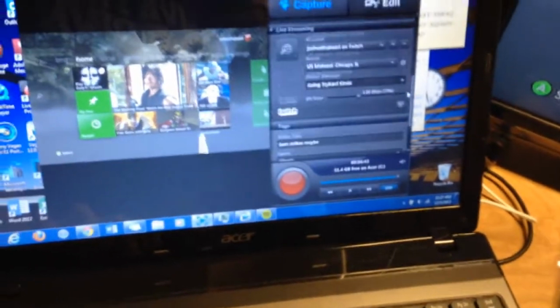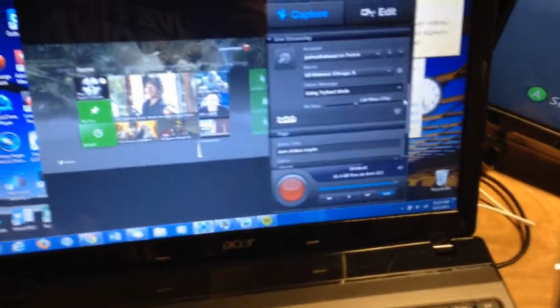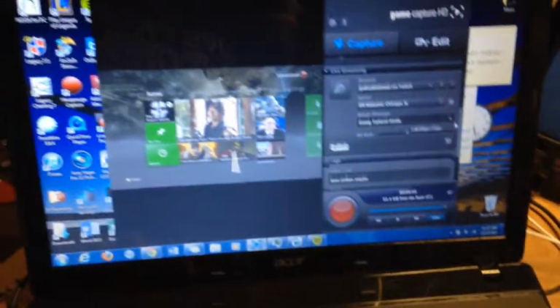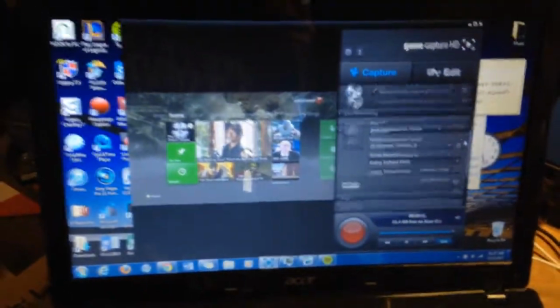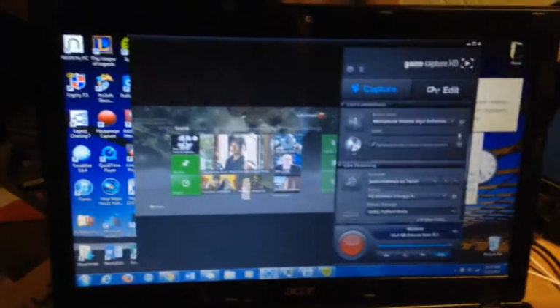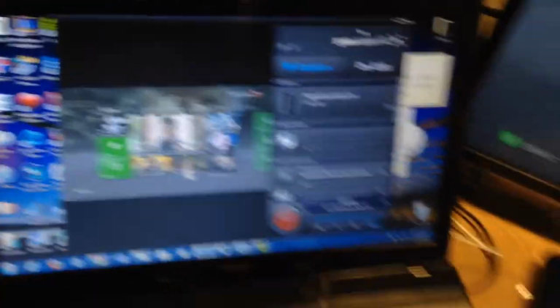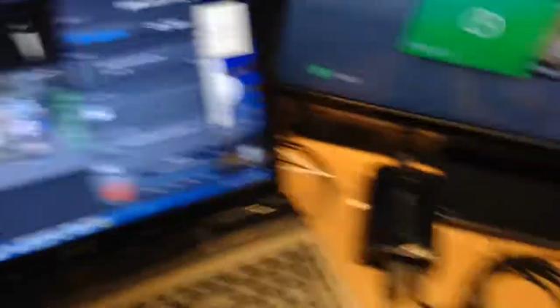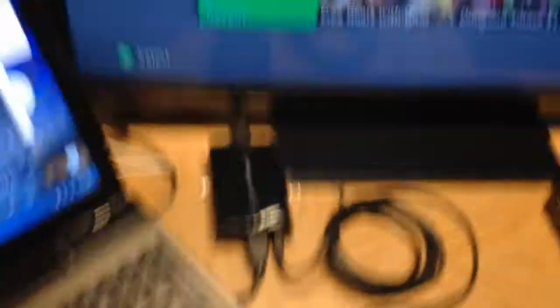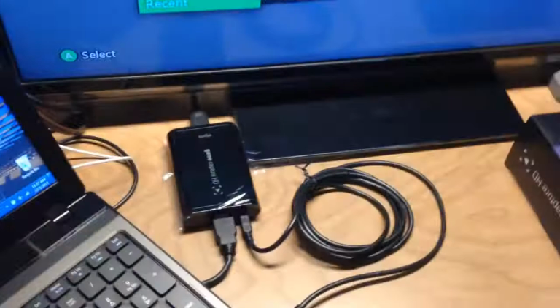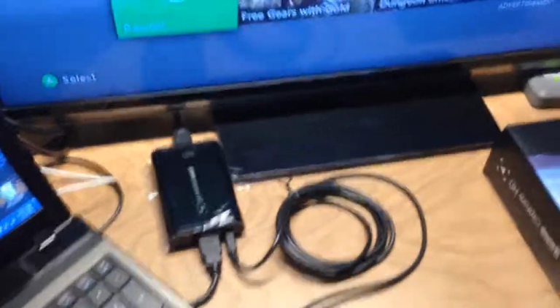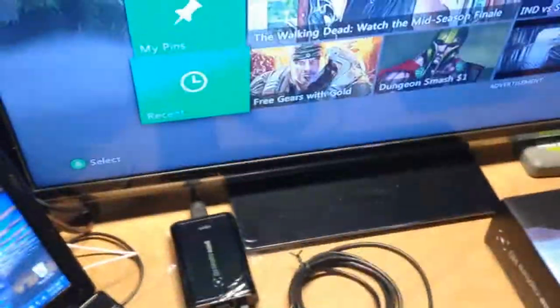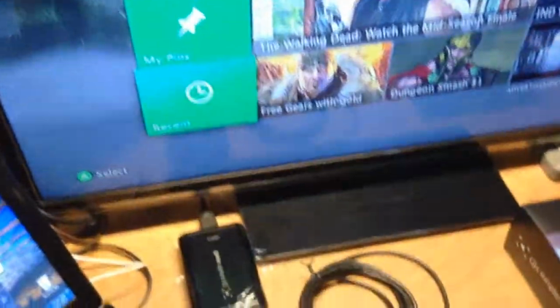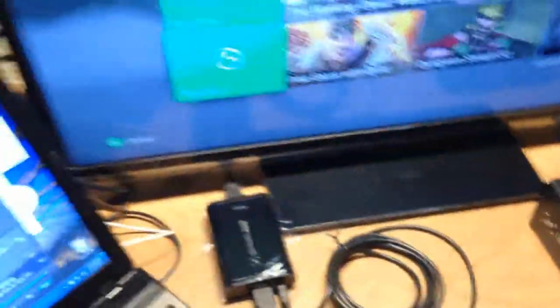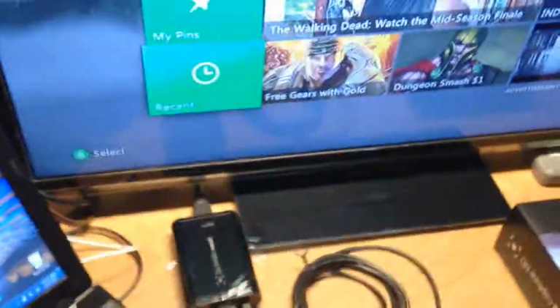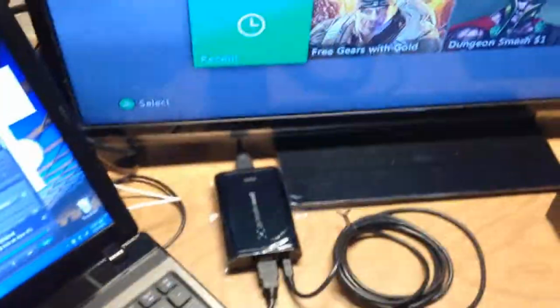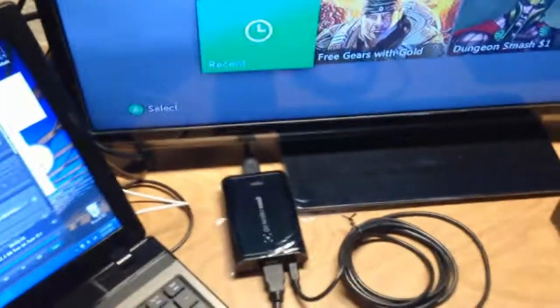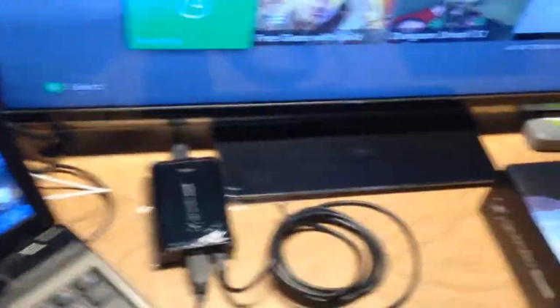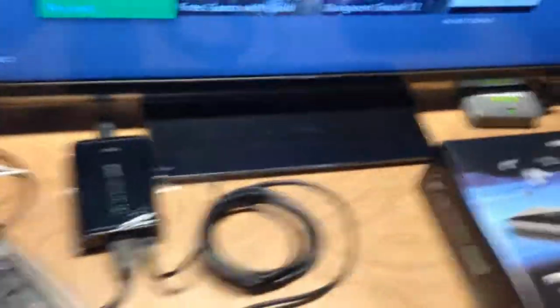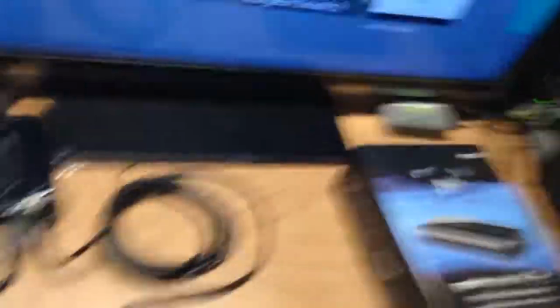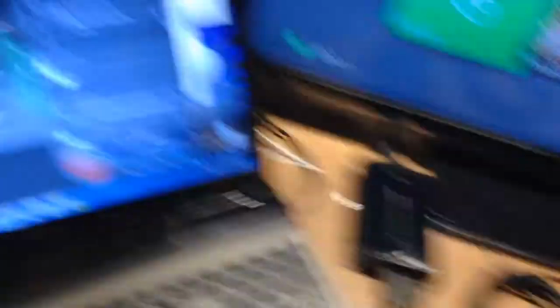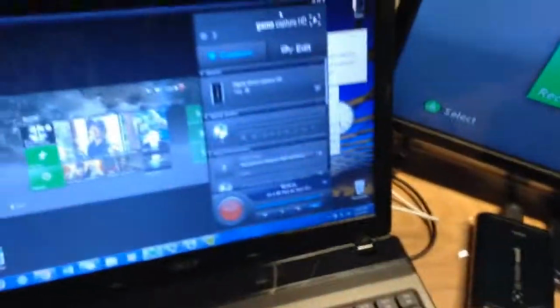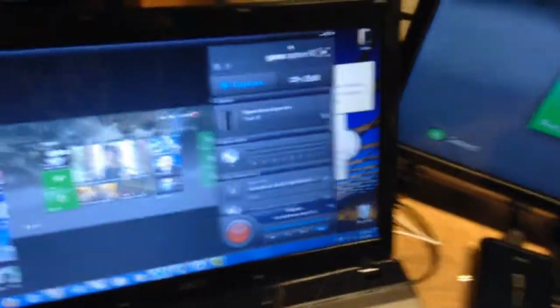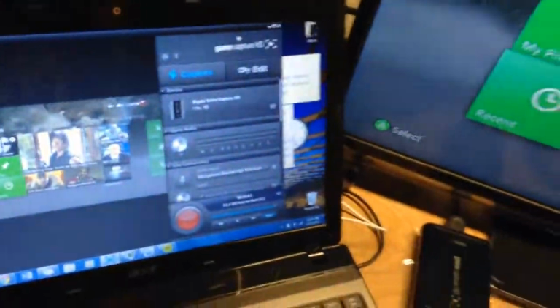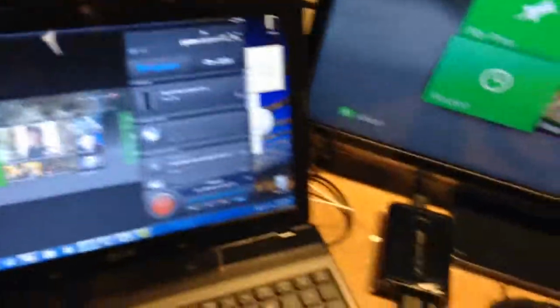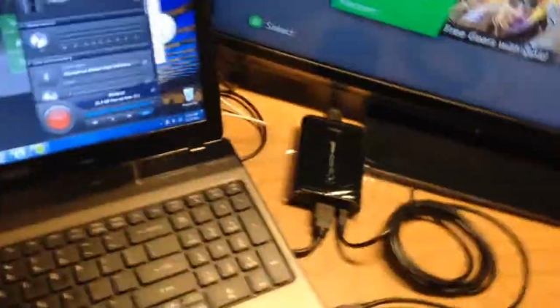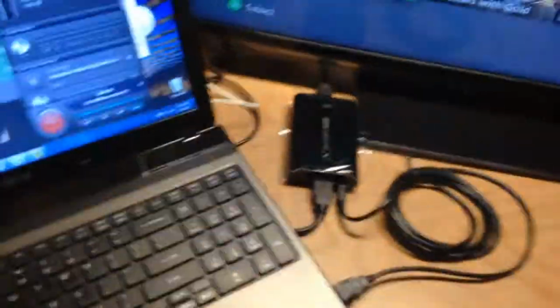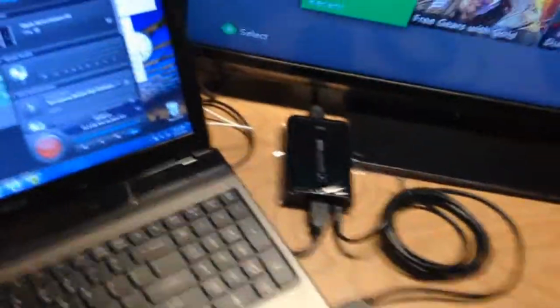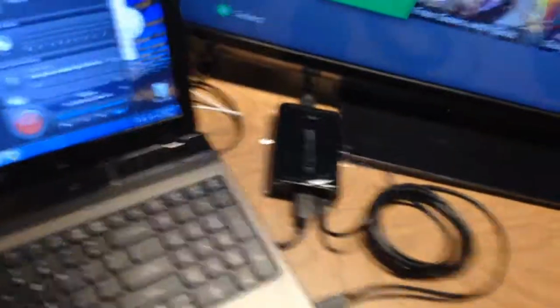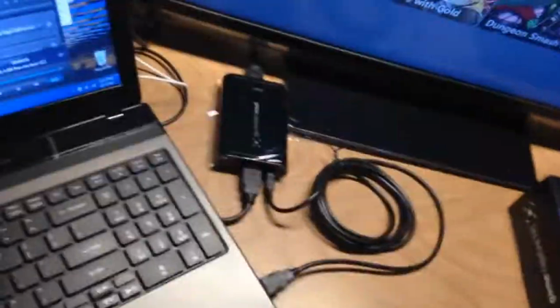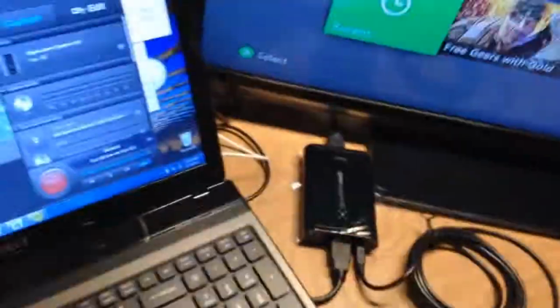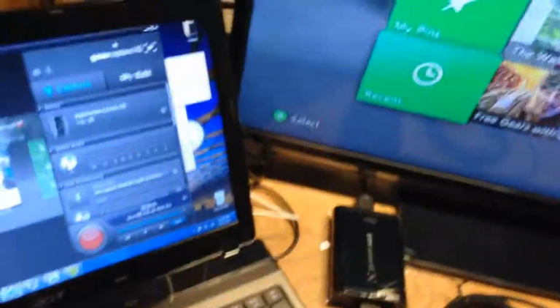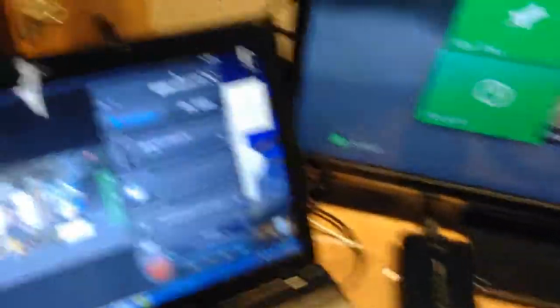I also tried live streaming with it, and the picture looked so much better than the HD PVR. Another great feature from the Elgato is that you can record your gameplay while you live stream, which is a plus in my opinion.